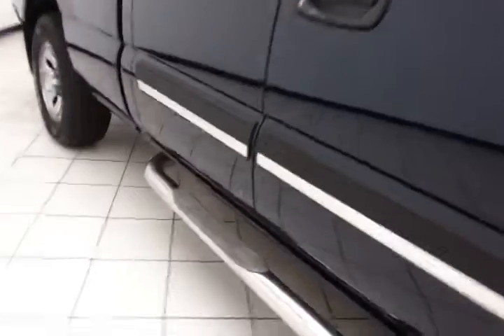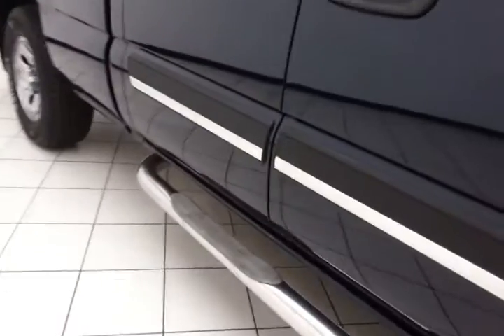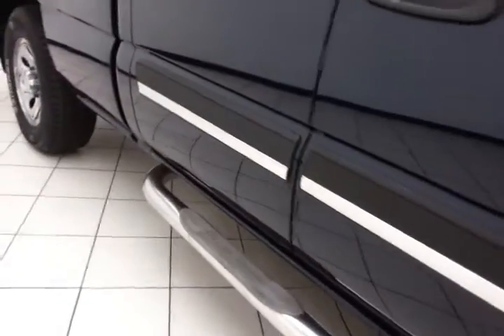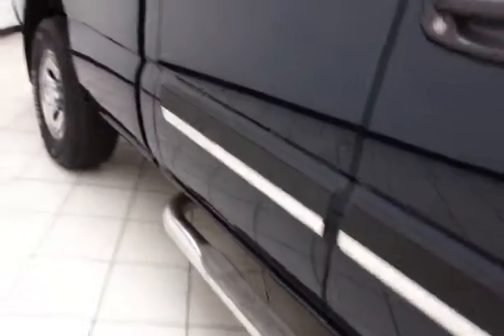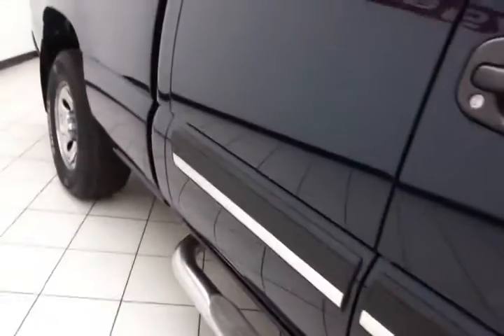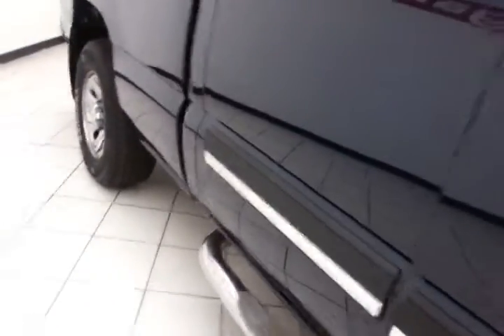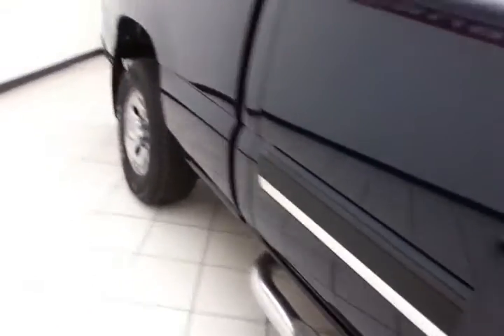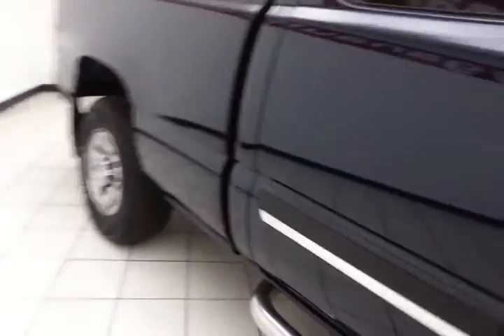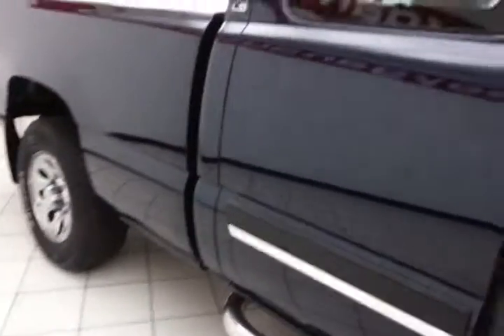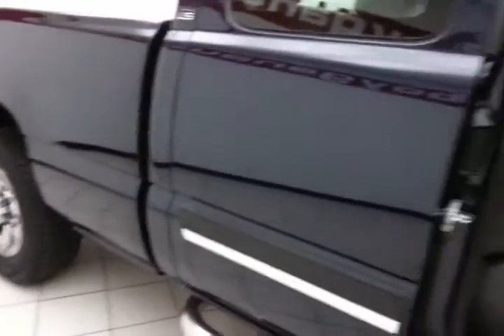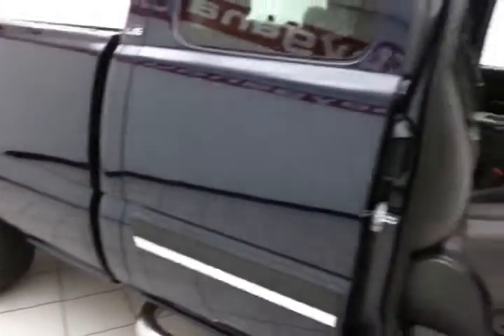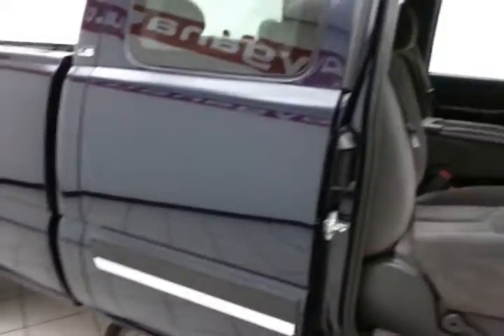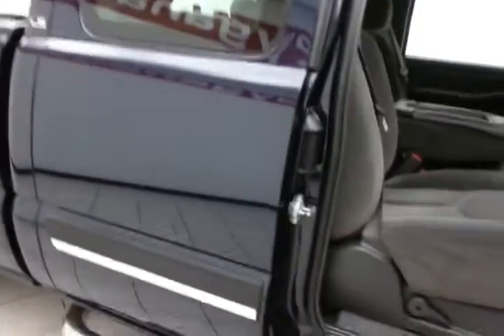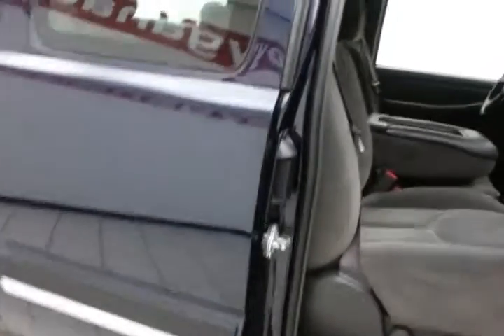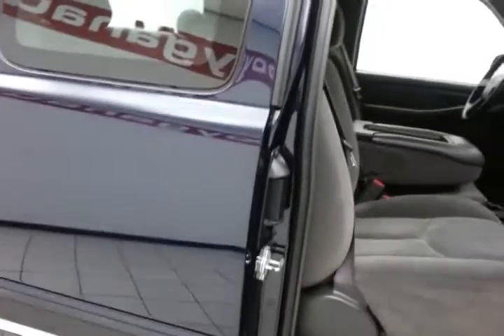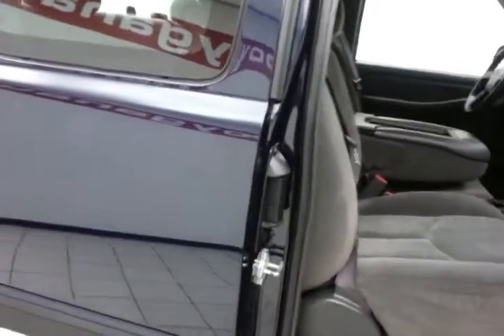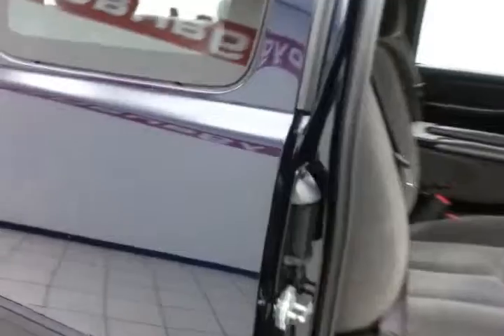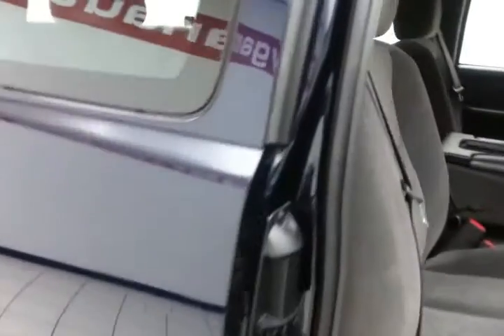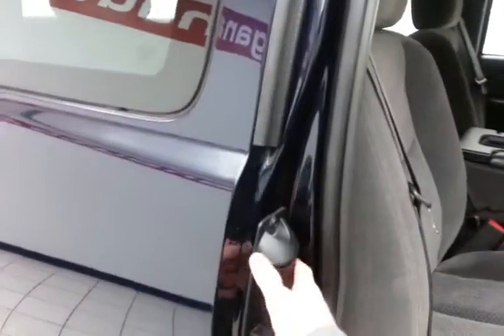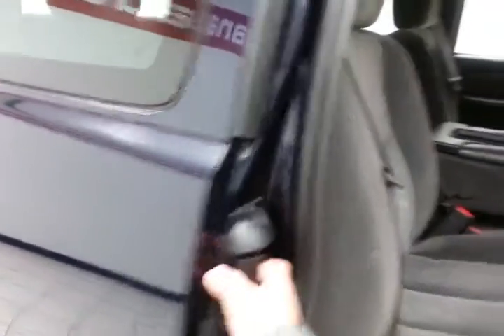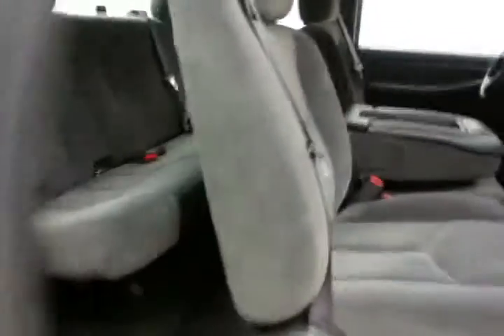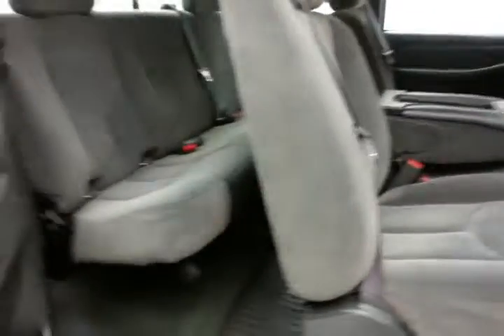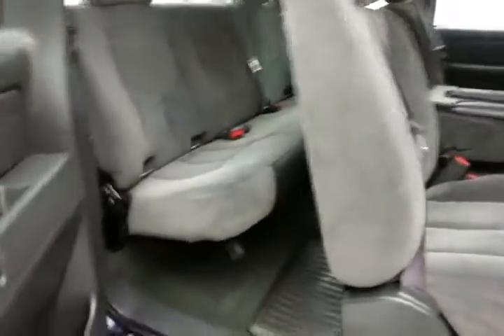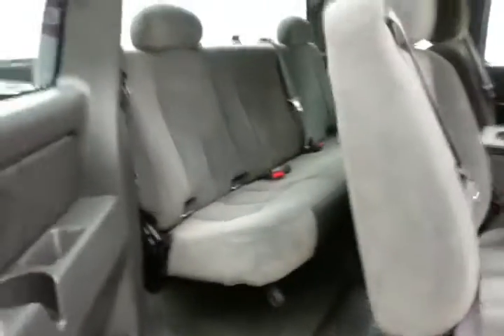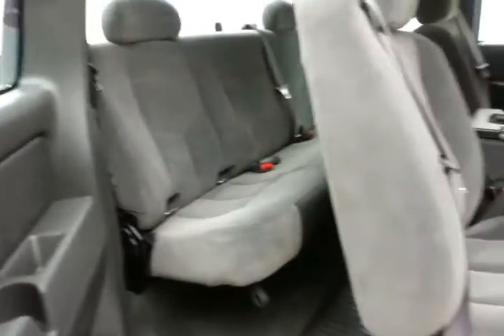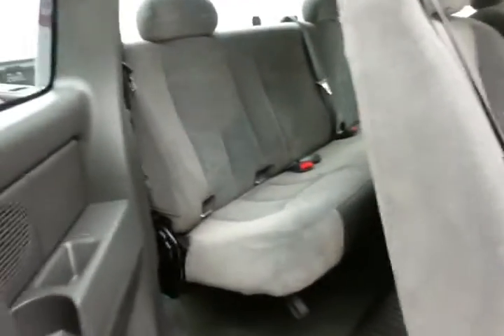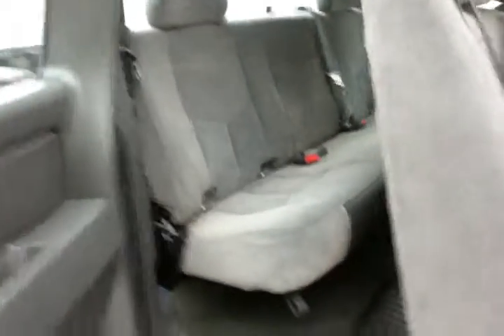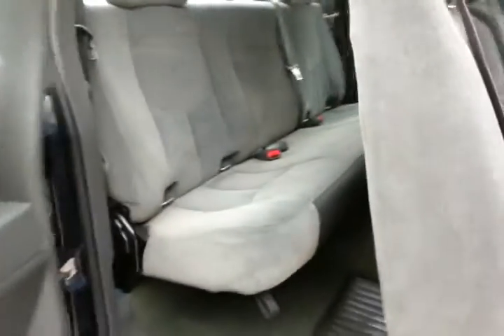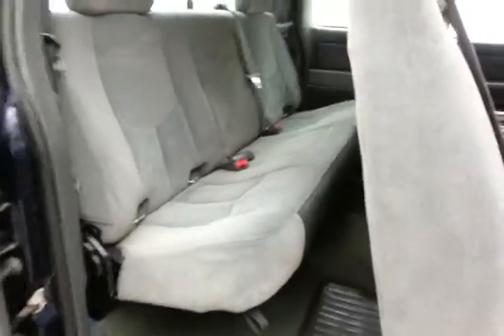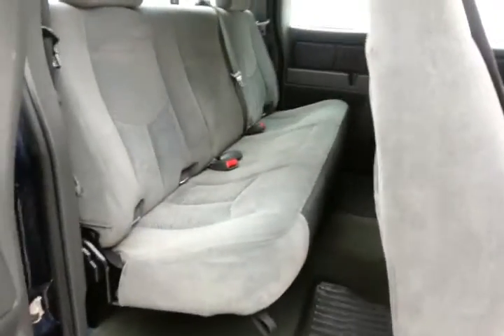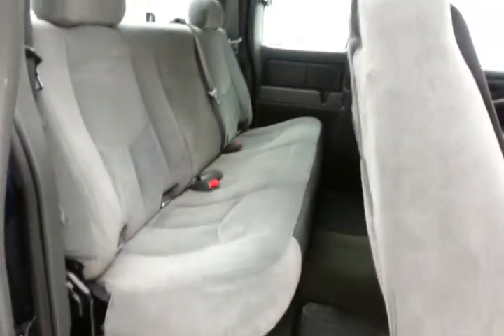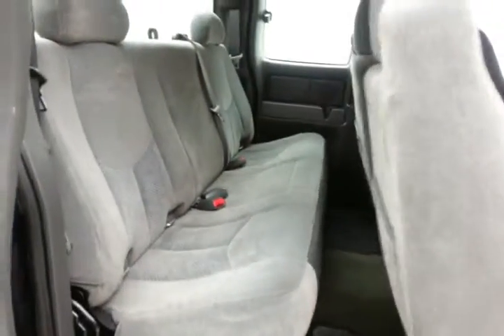Step bars make it easy to get in and out, especially for kids and shorter passengers. This LS seats 6 with a cloth interior.